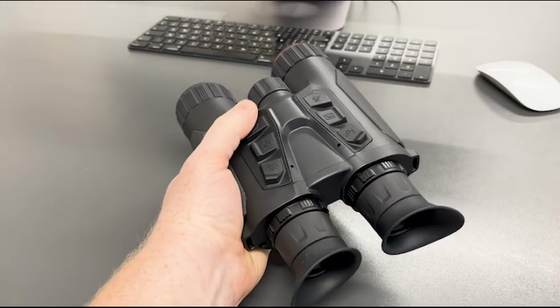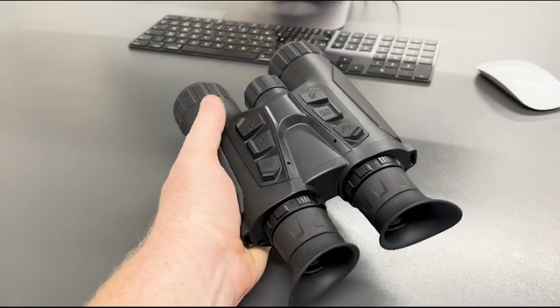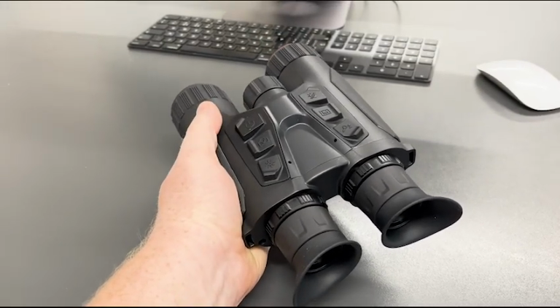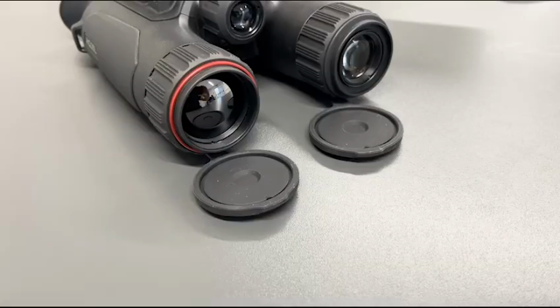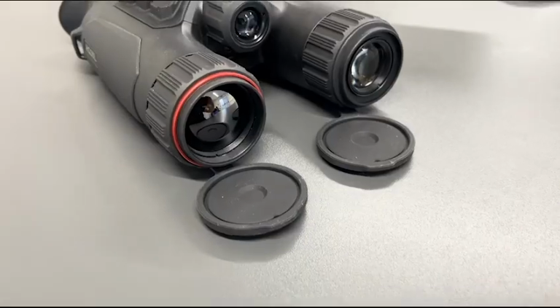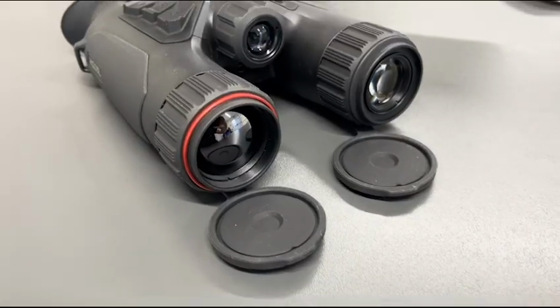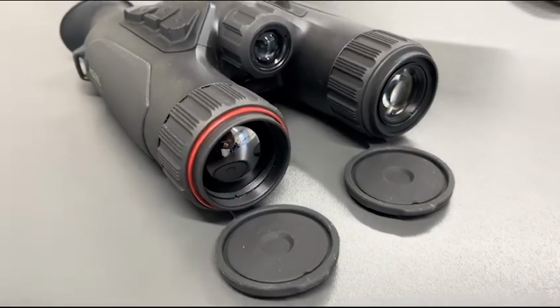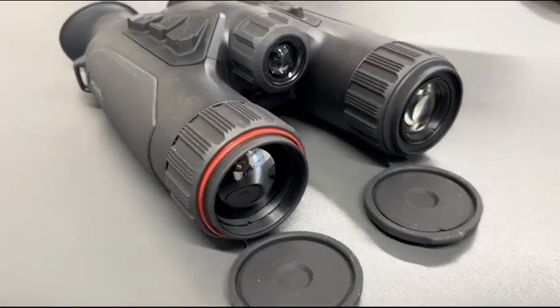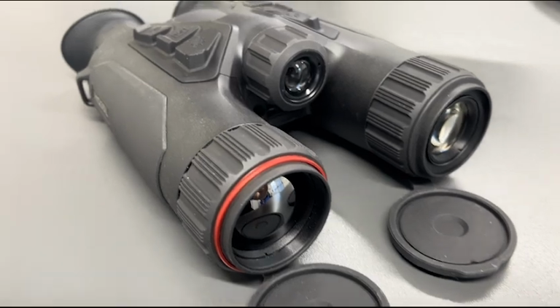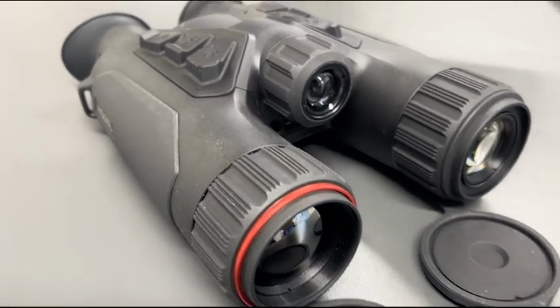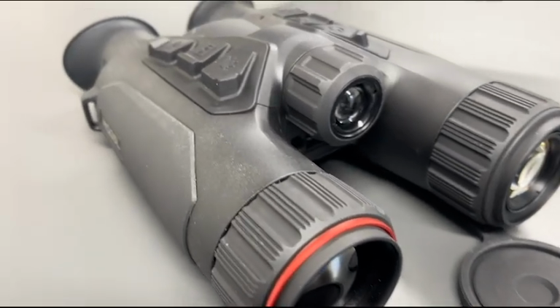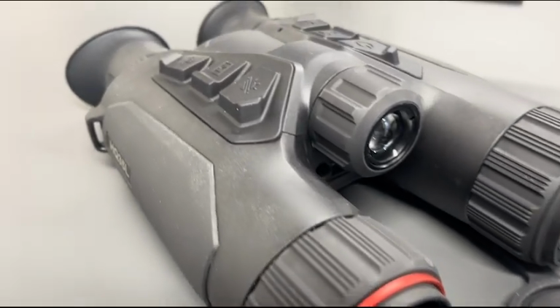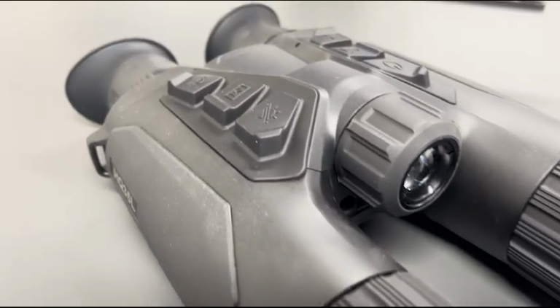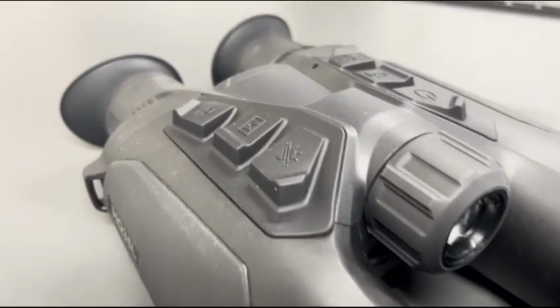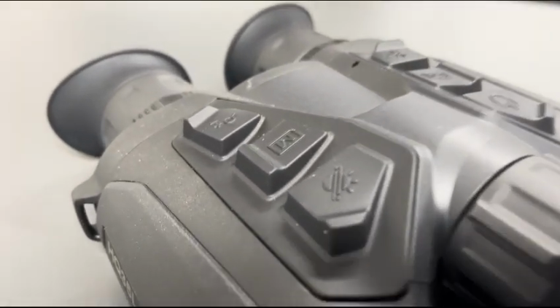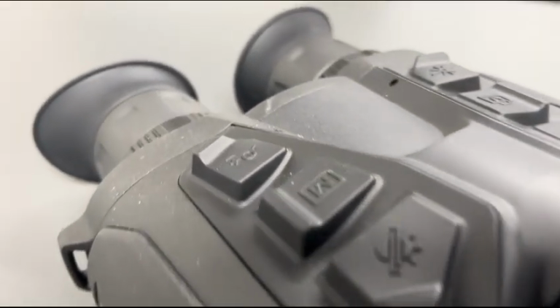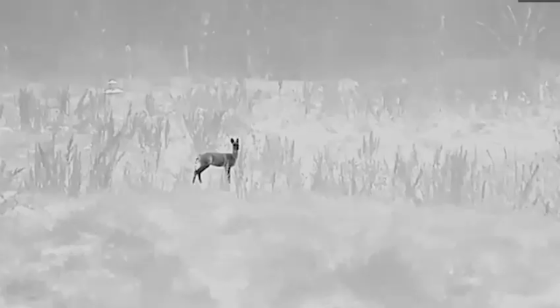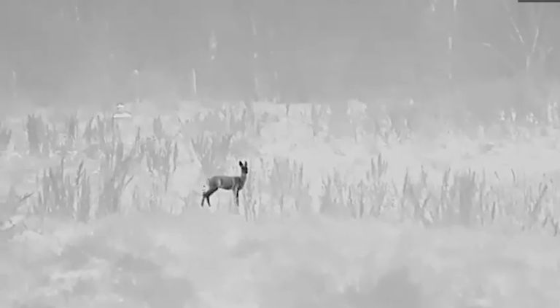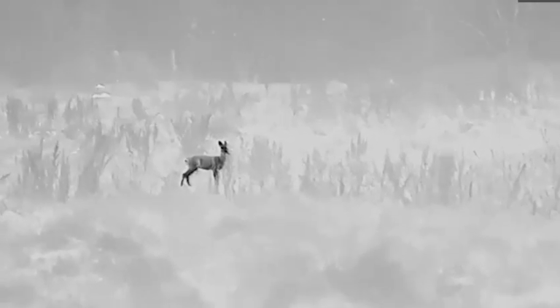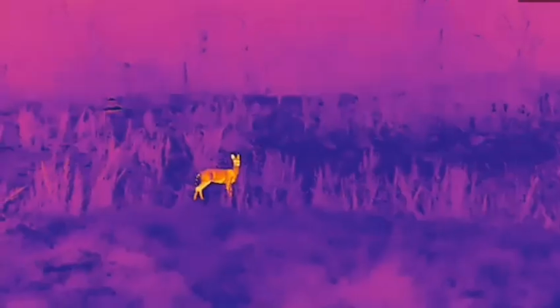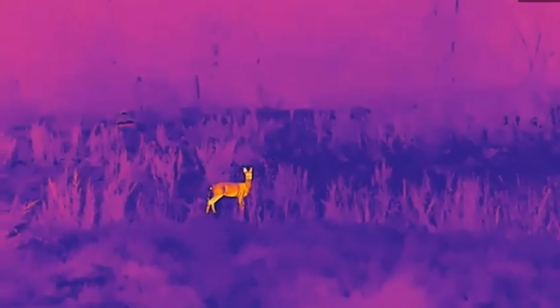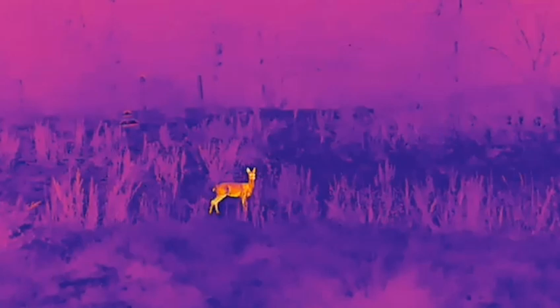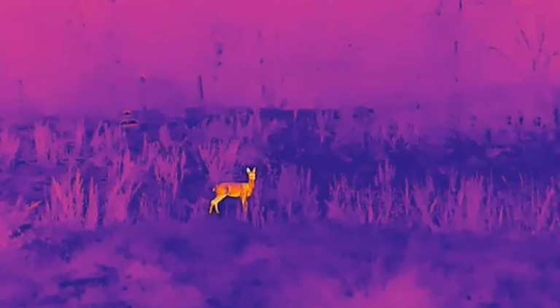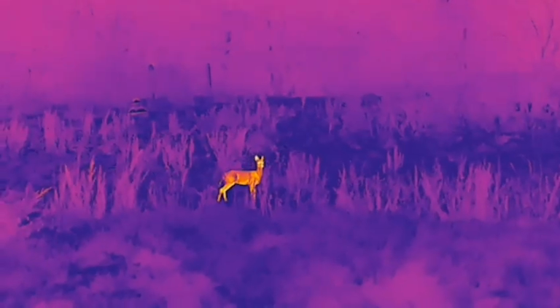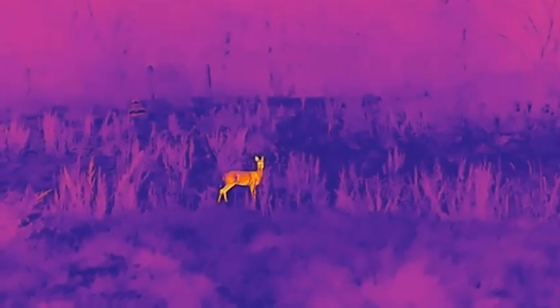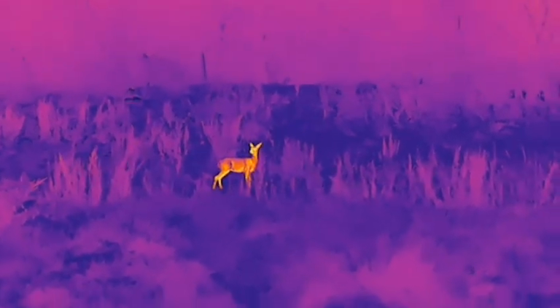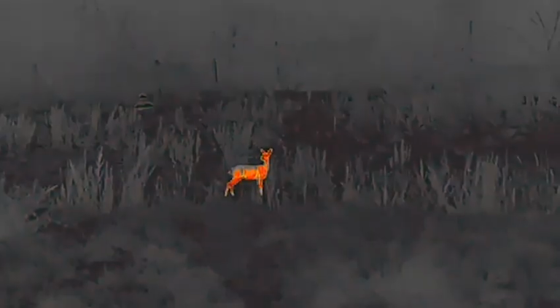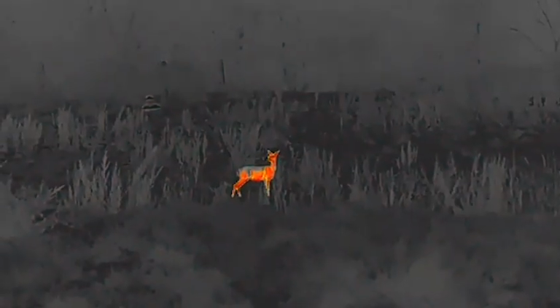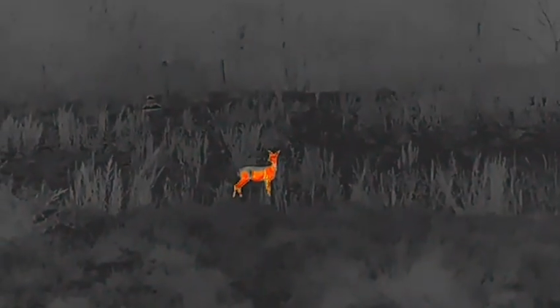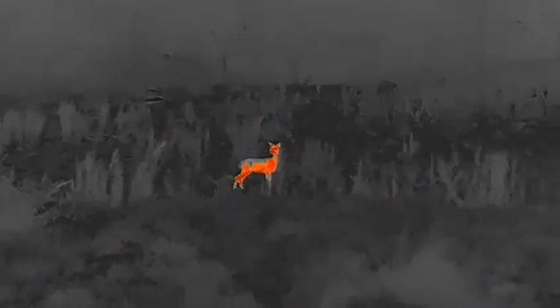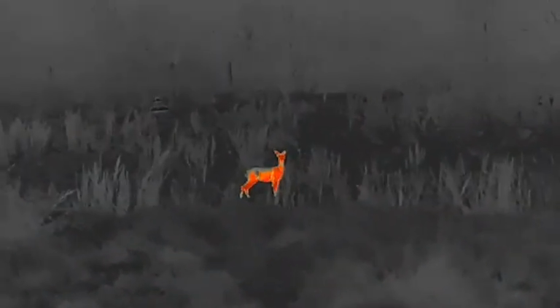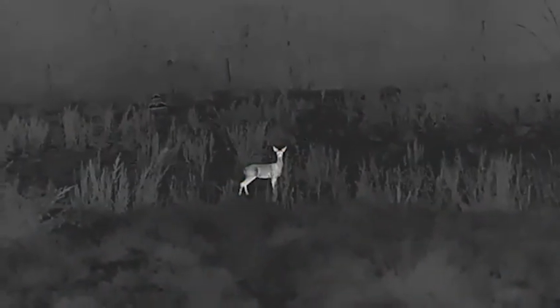These have just arrived at Scott Country International. They're available in two models — the Hikmicro Habrok HH35L, which is a 384 by 288 sensor and sub 20 millikelvin, with a retail price of £2,199.99.